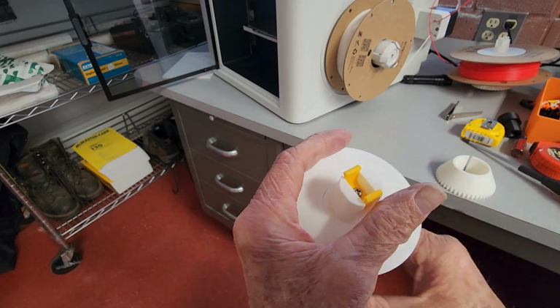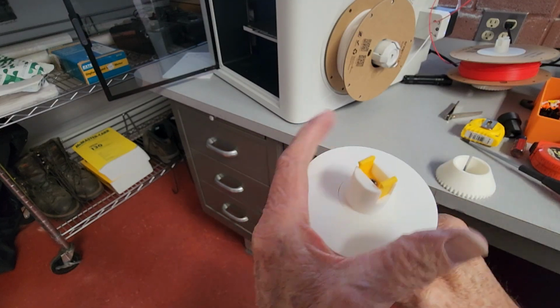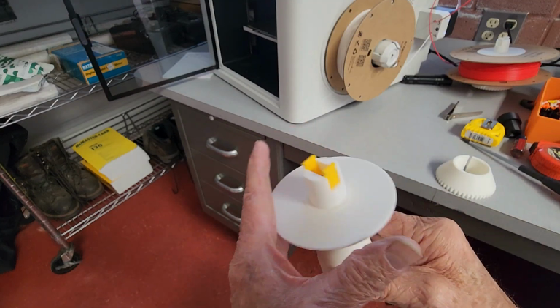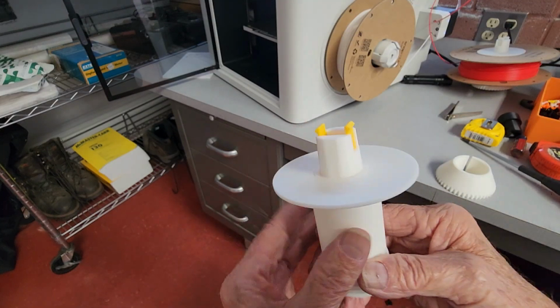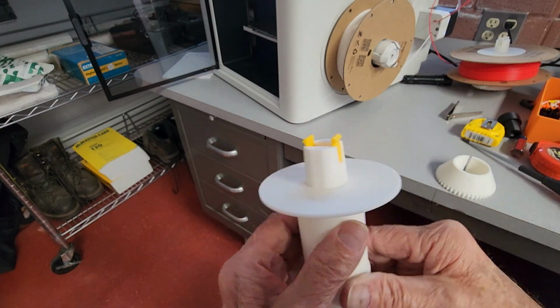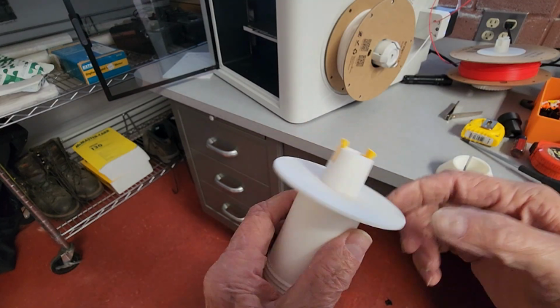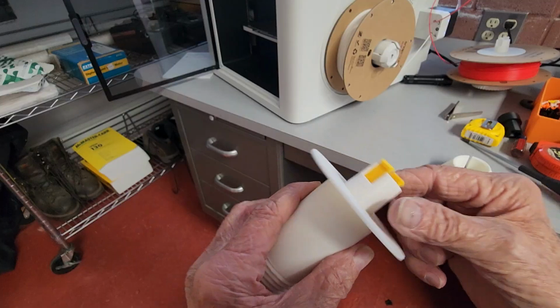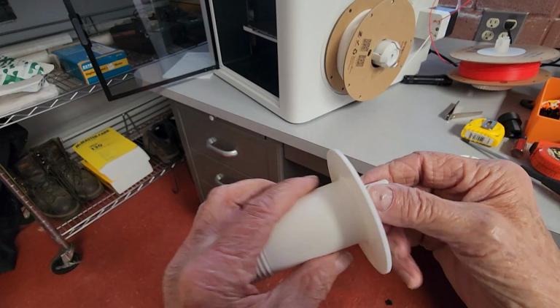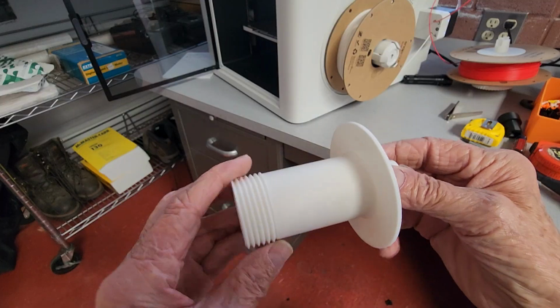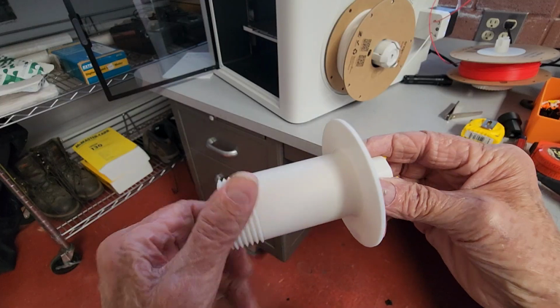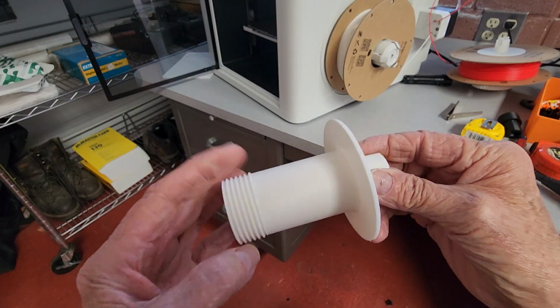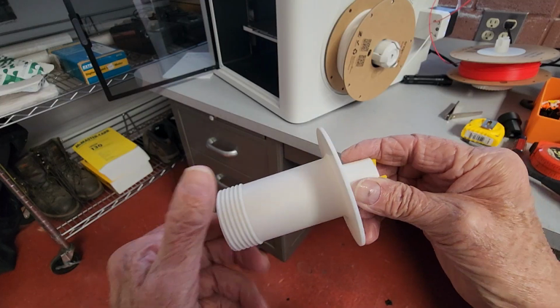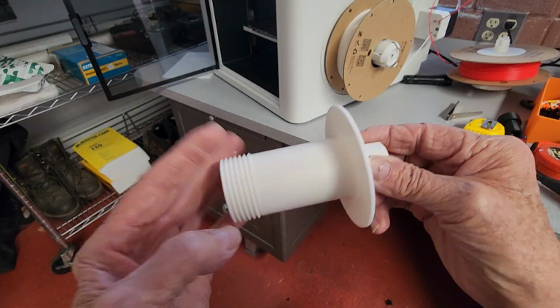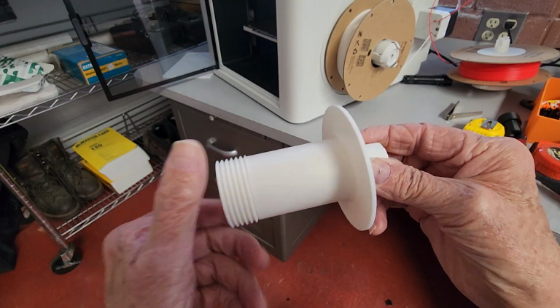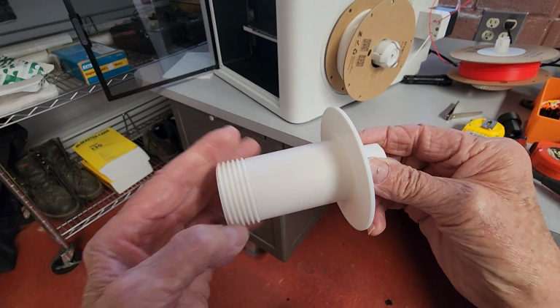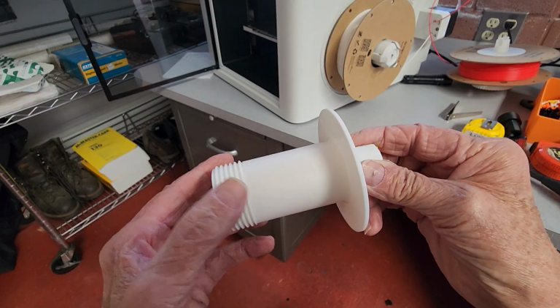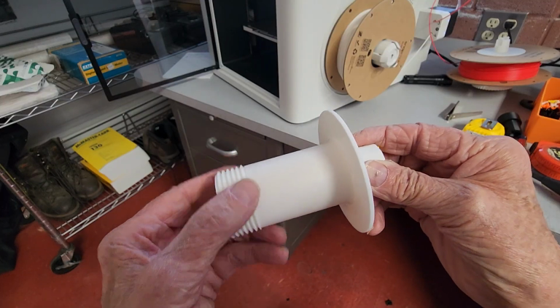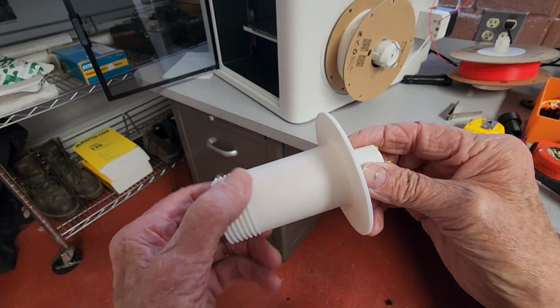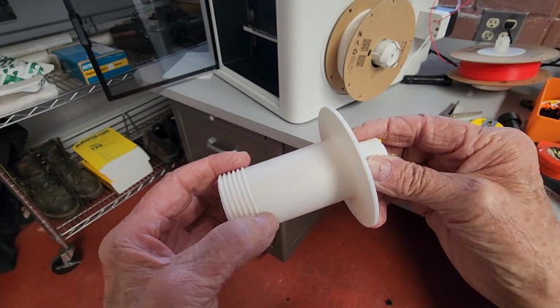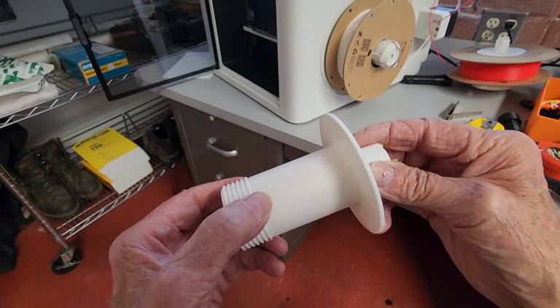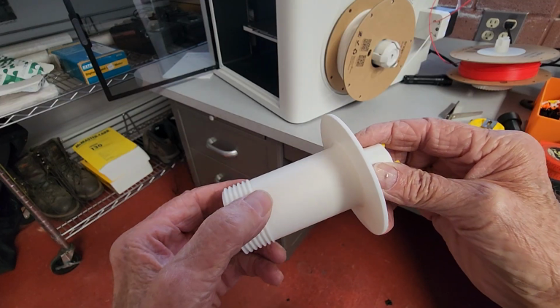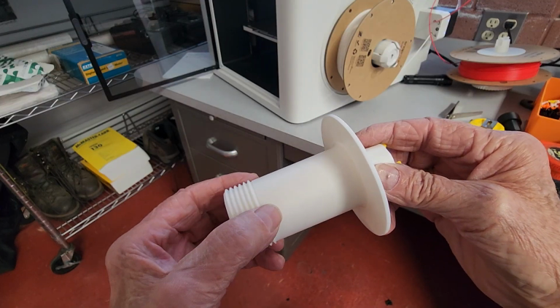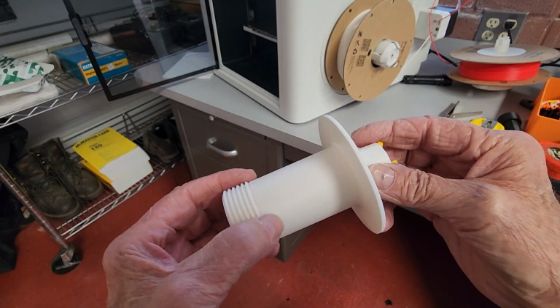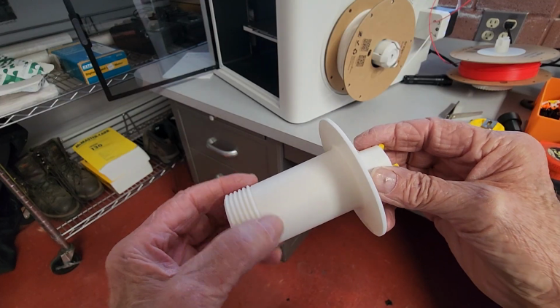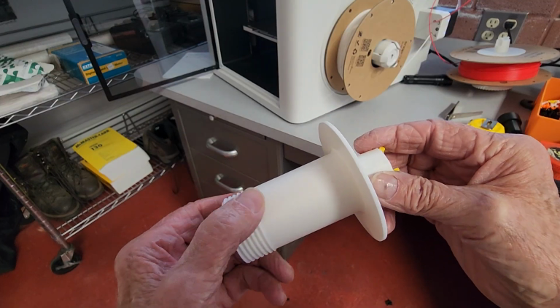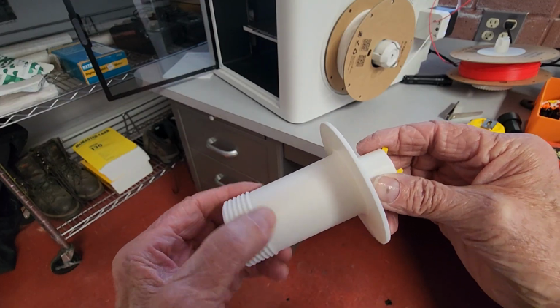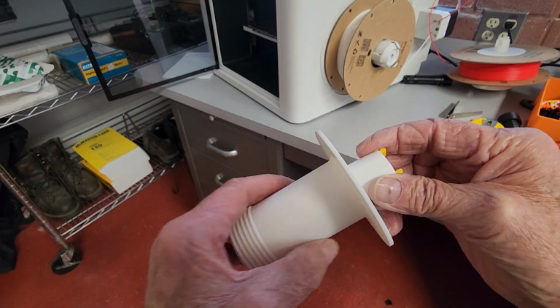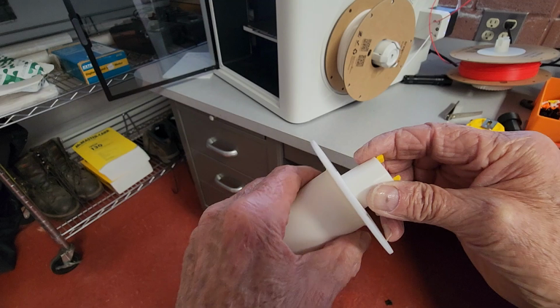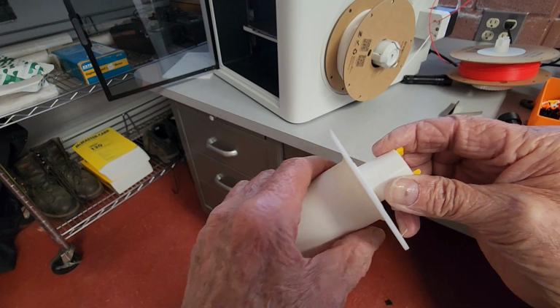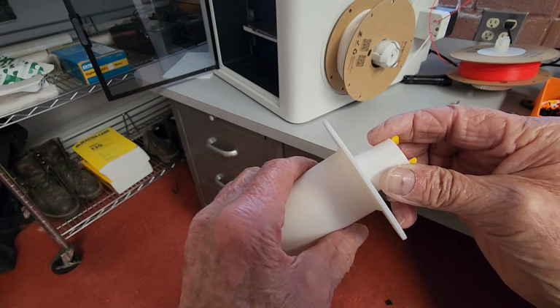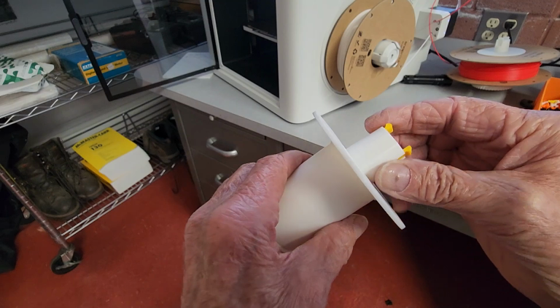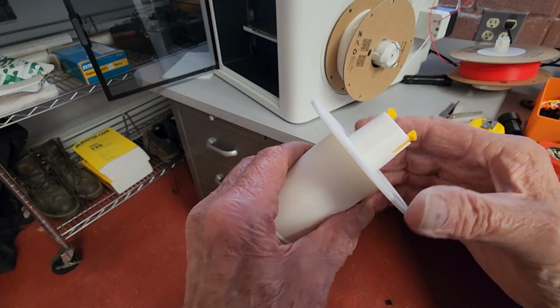As I said, there are two different clips — one allows you to pull these out fairly easy, the other one it's a little harder.